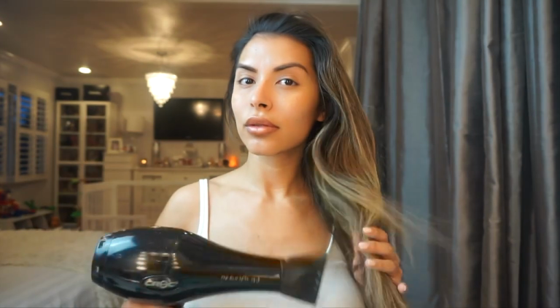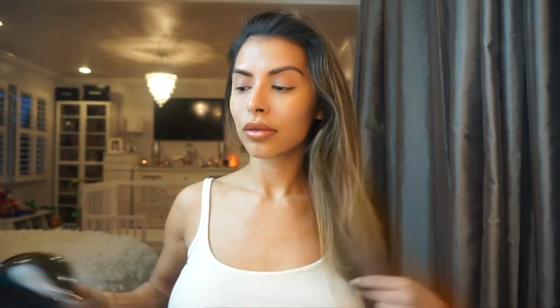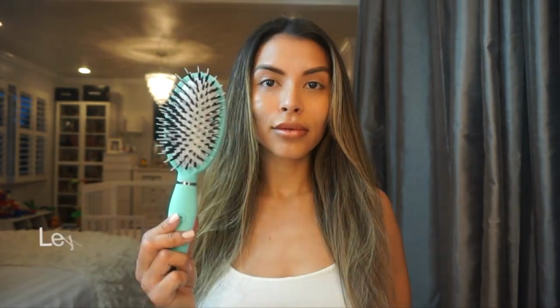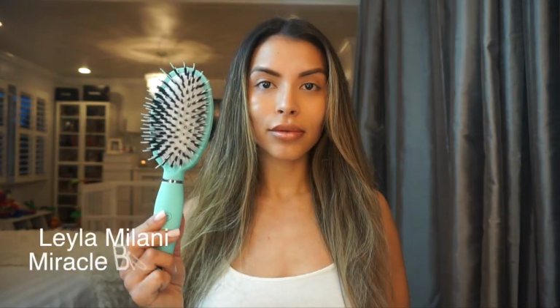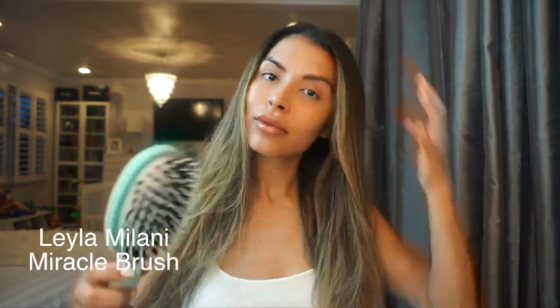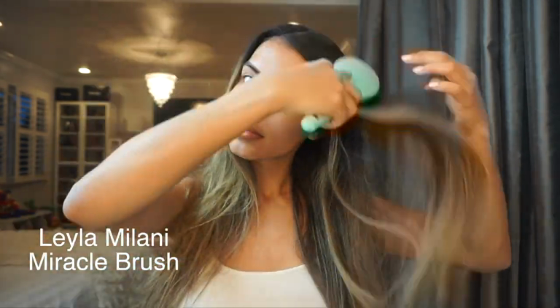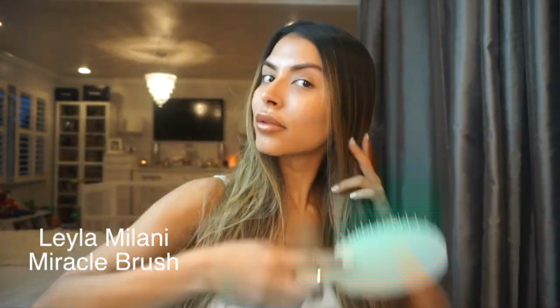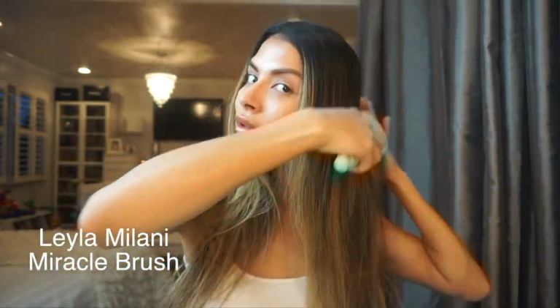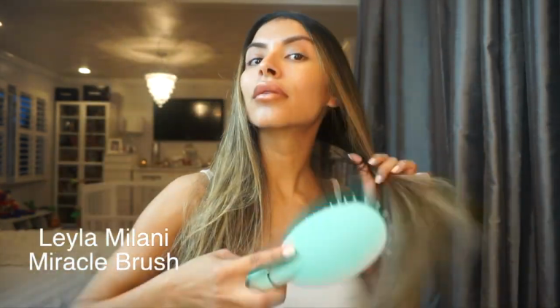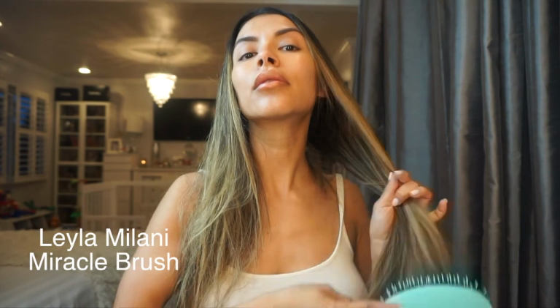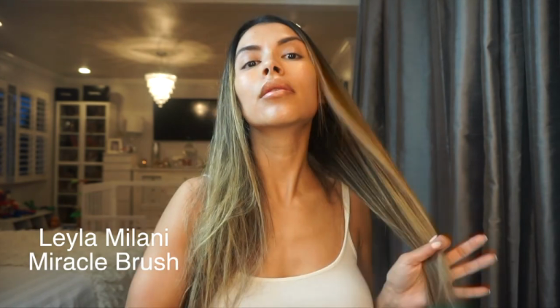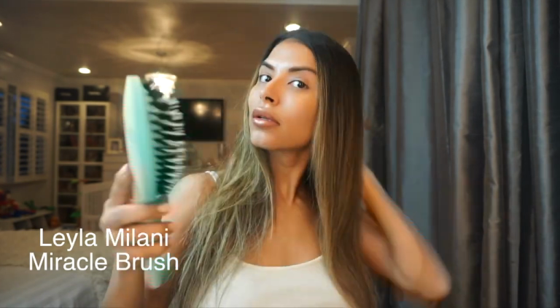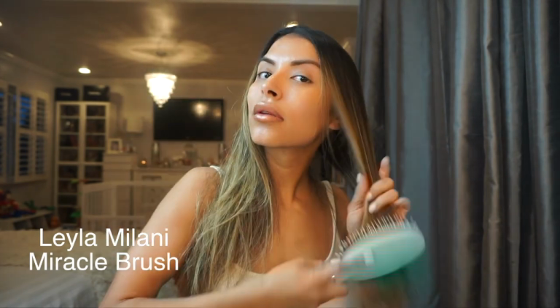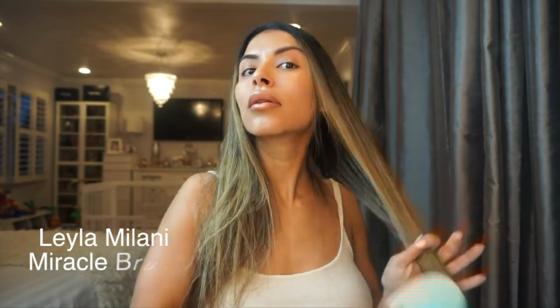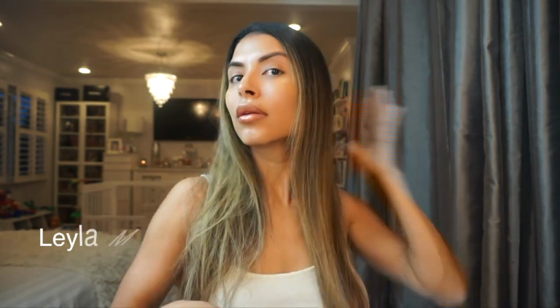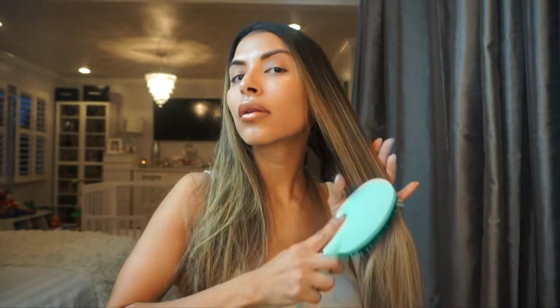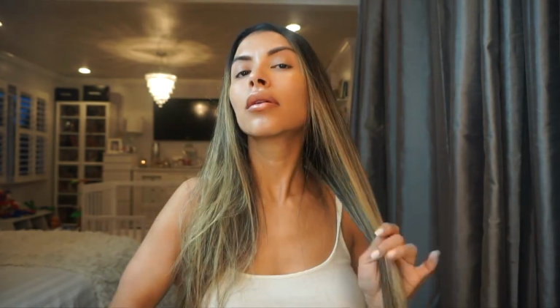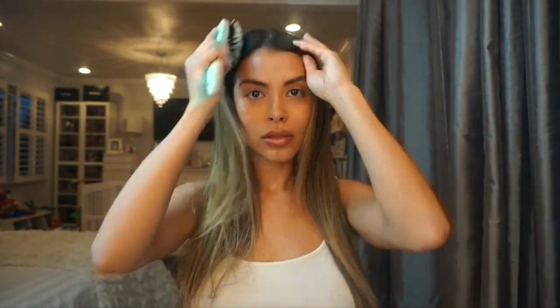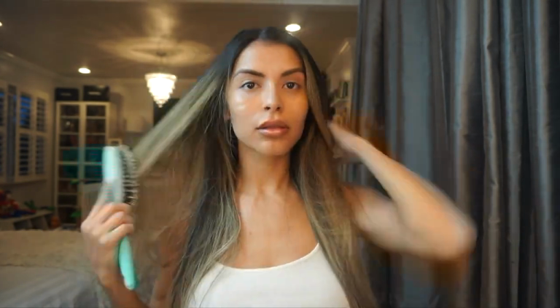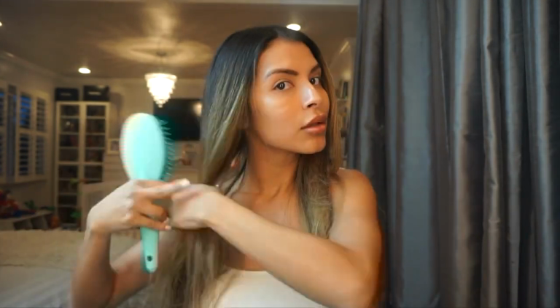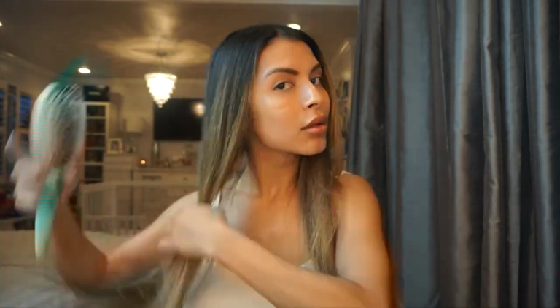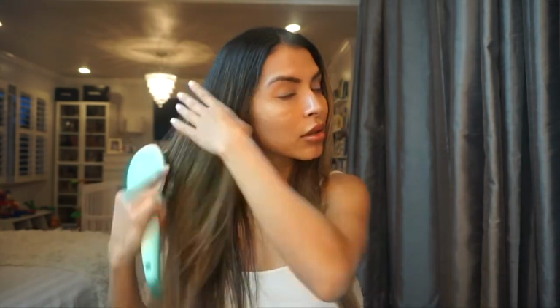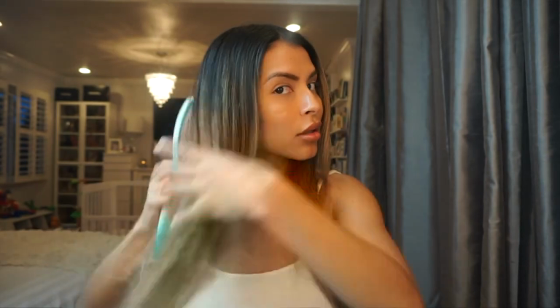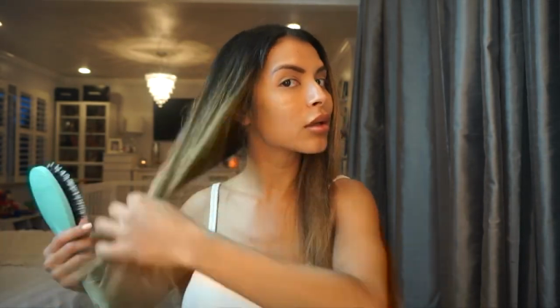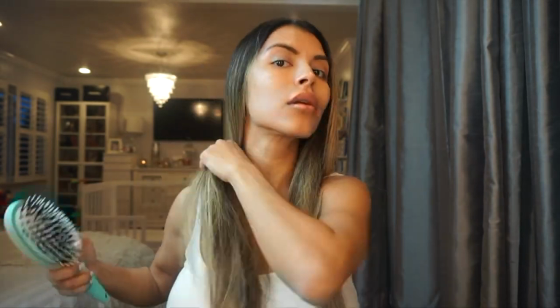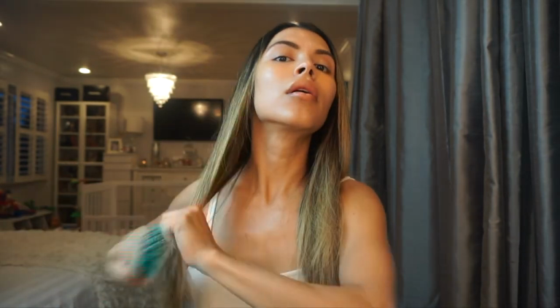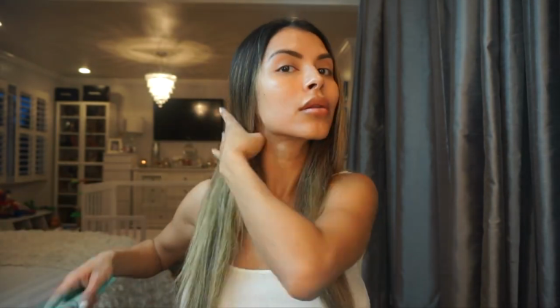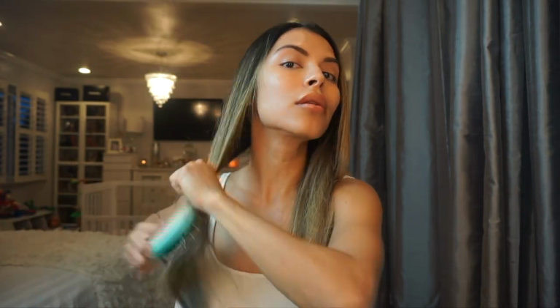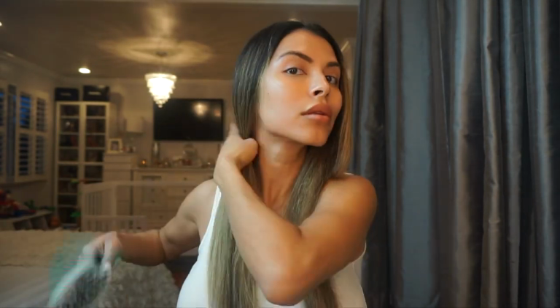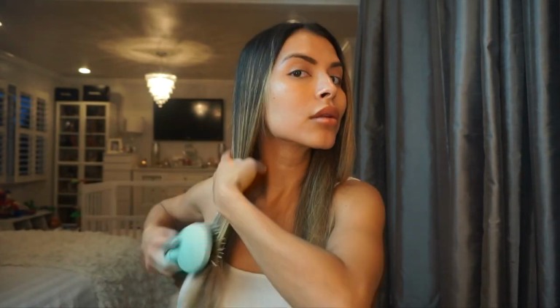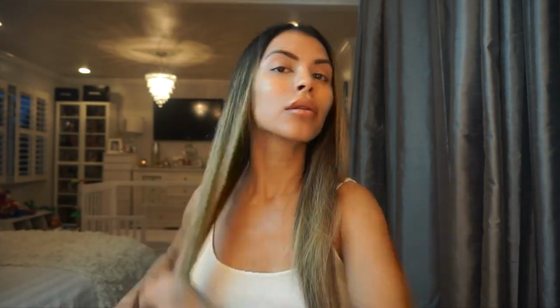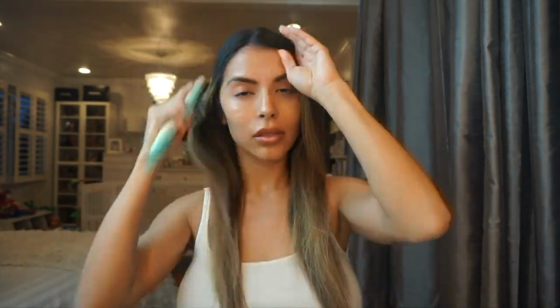Then I go ahead and brush my hair with Layla Milani's Miracle Brush. I love this brush — it's made out of nylon bristles and it's great for volume boosting, detangling, and styling your hair extensions.